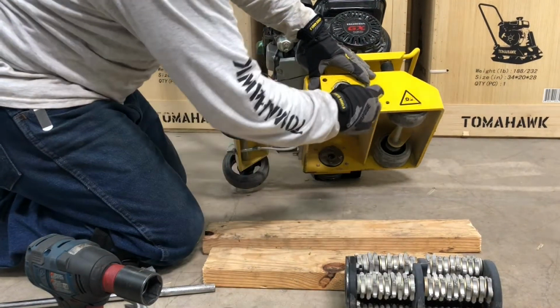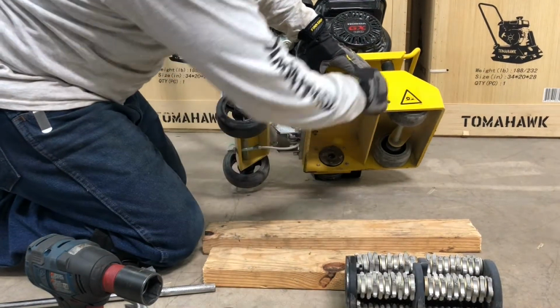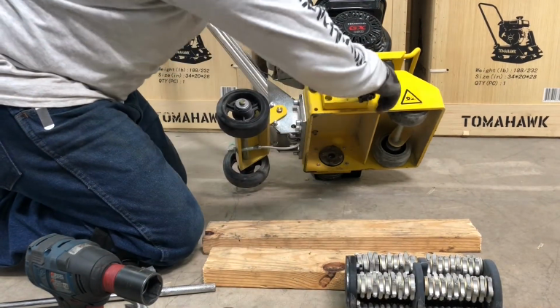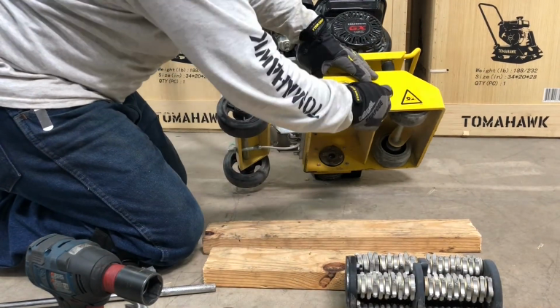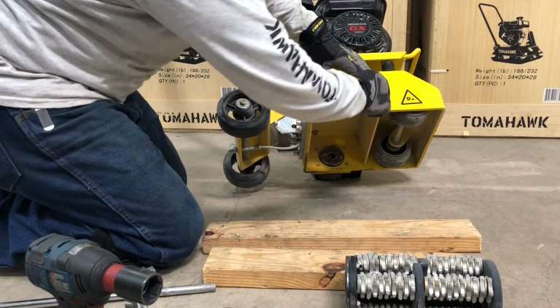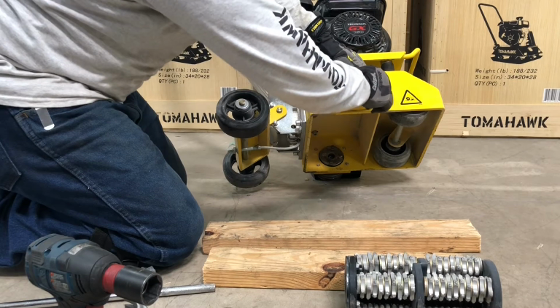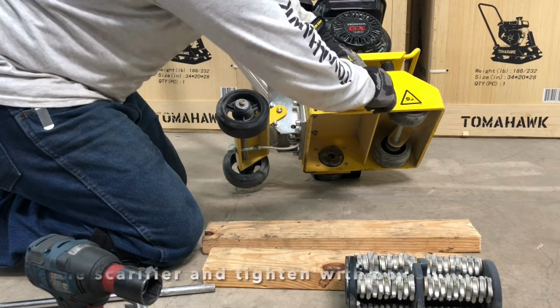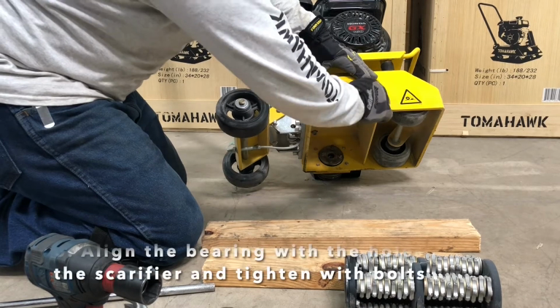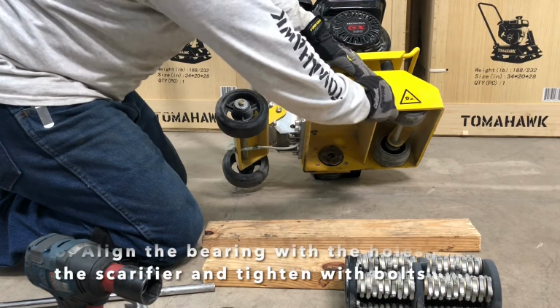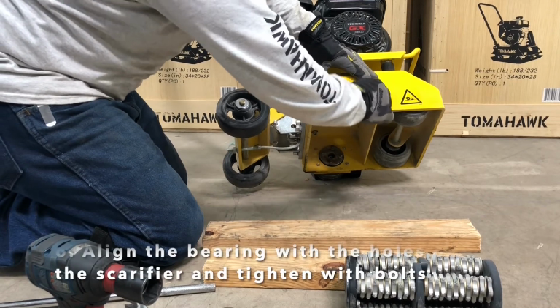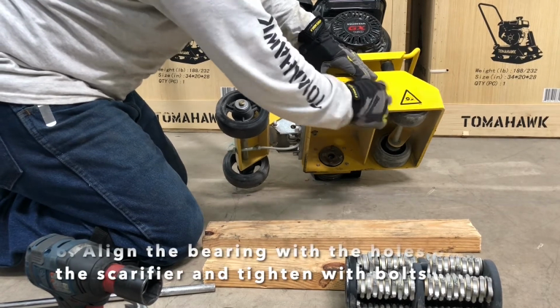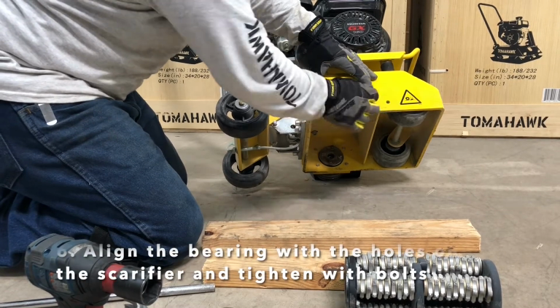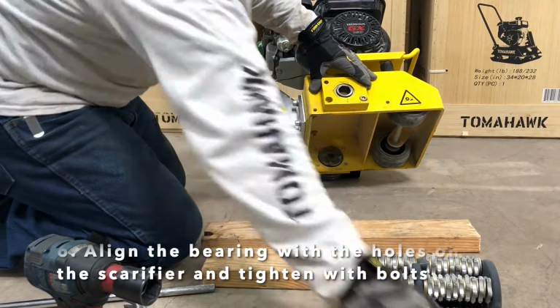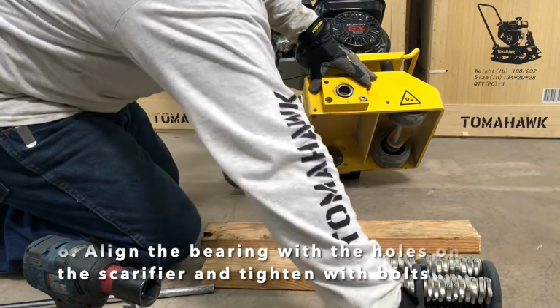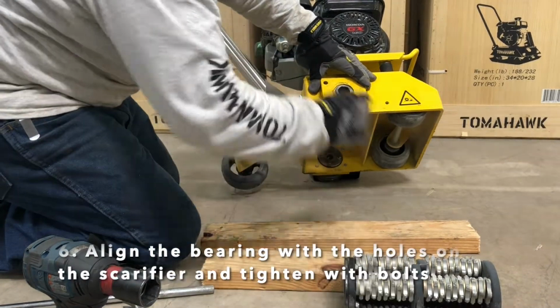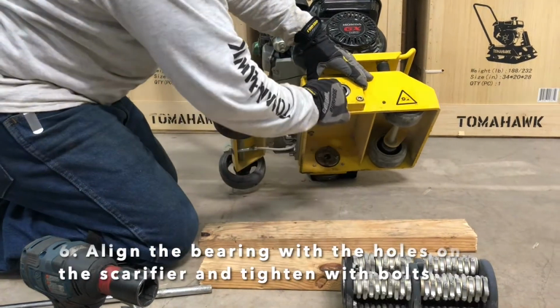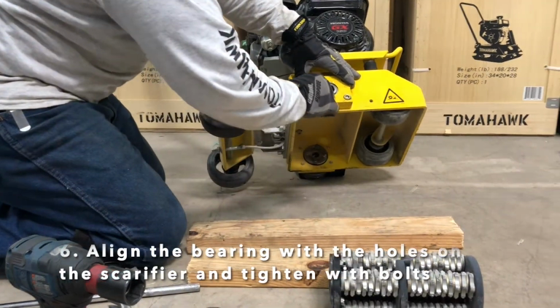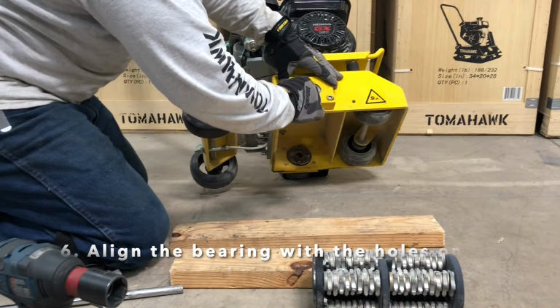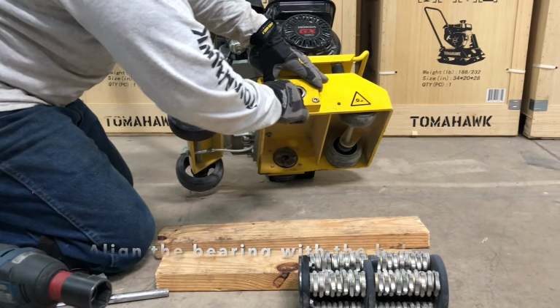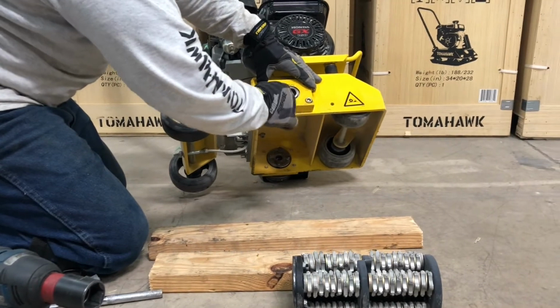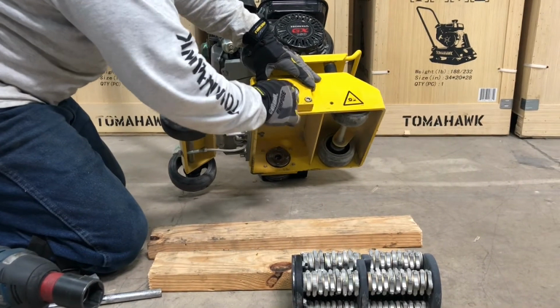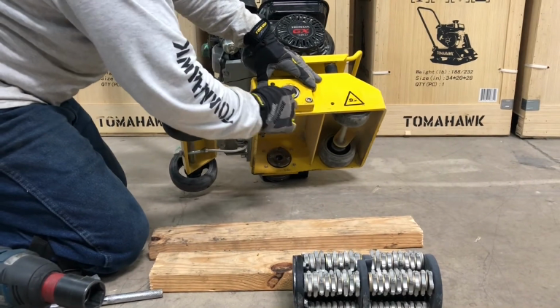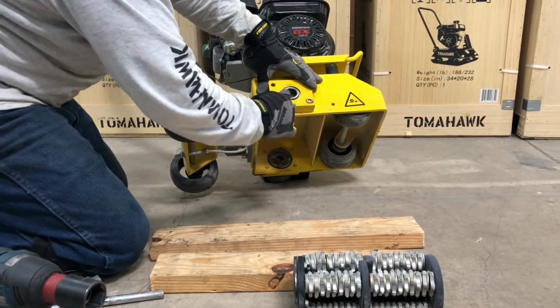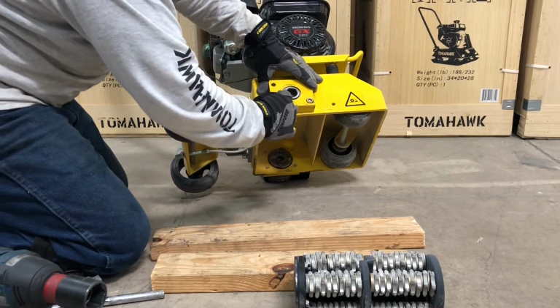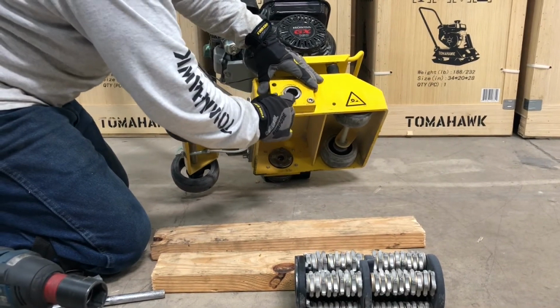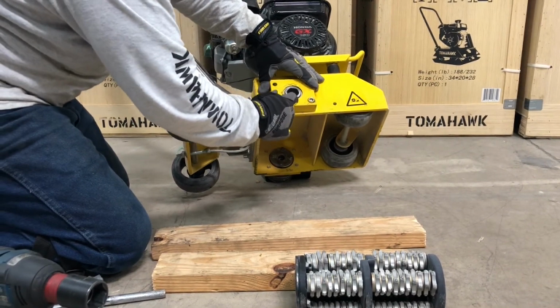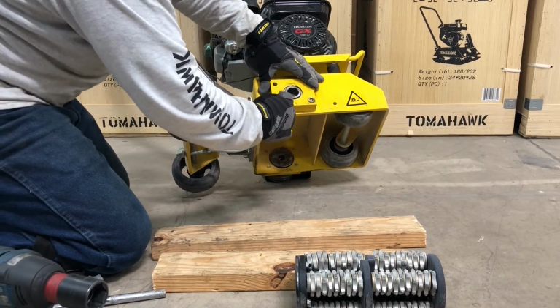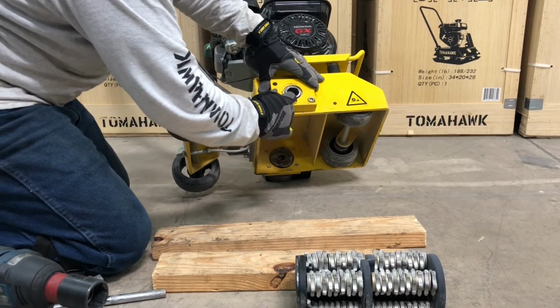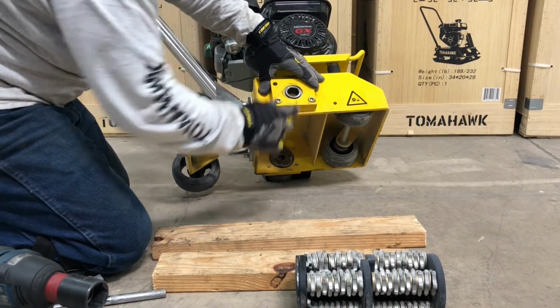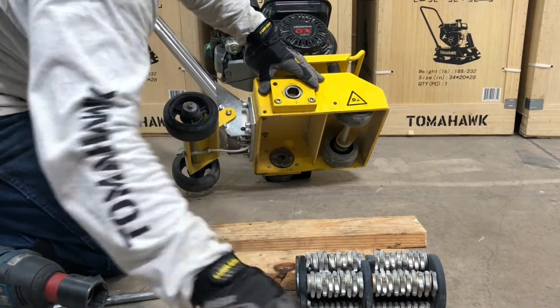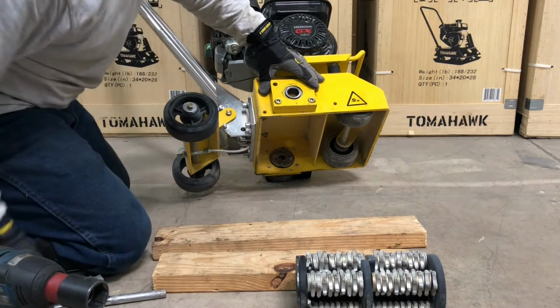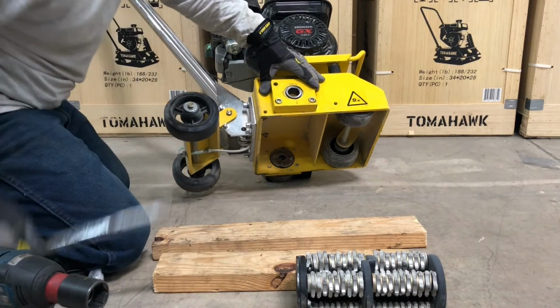Once again, if the drum is not moving on the Tomahawk scarifier but the engine's starting and everything else seems to be working, a lot of times it is this bearing — this front bearing — that is broken, and that's just from a little too much torque.